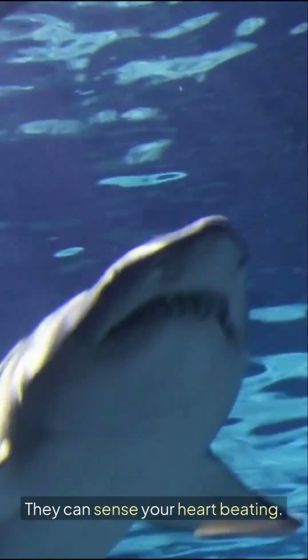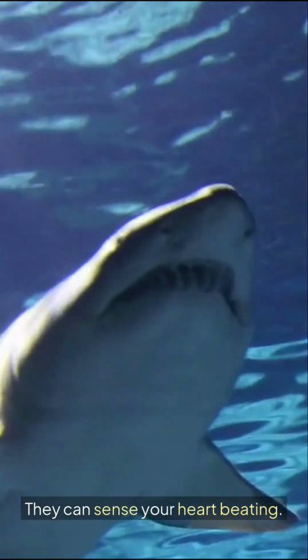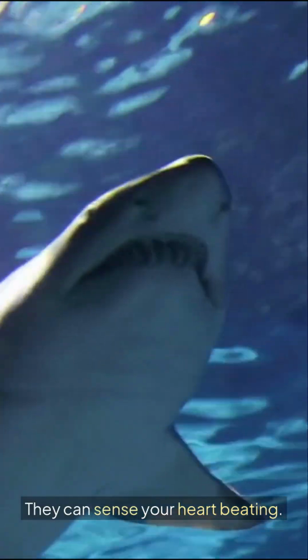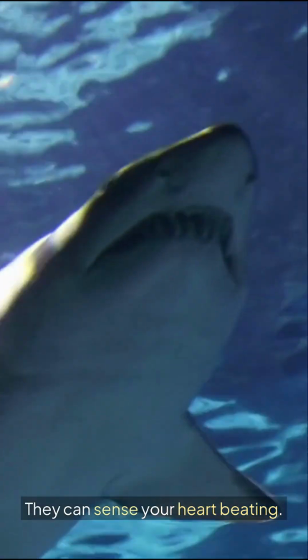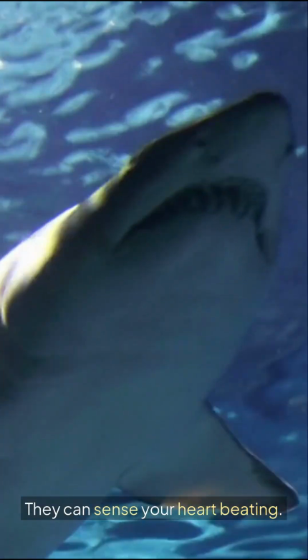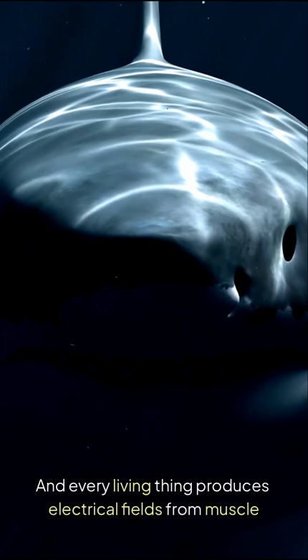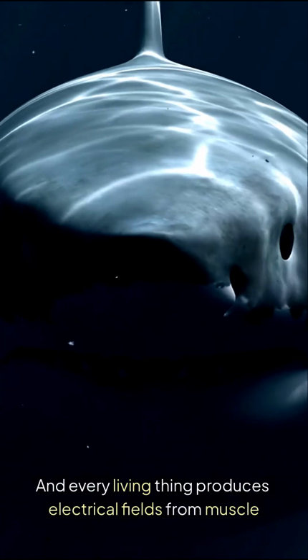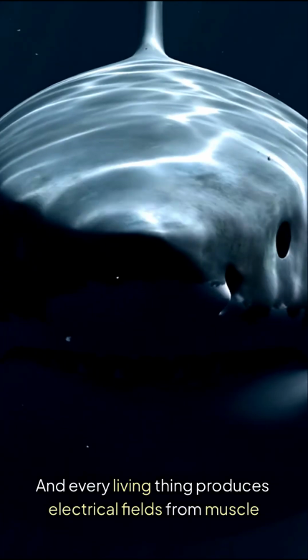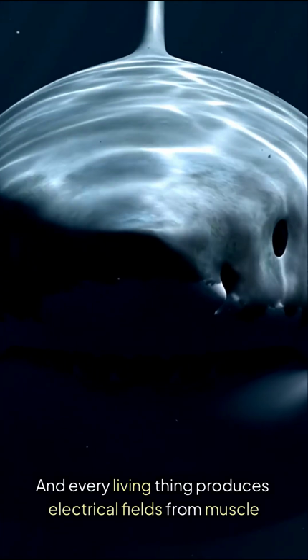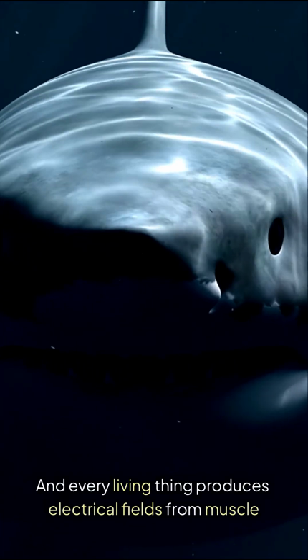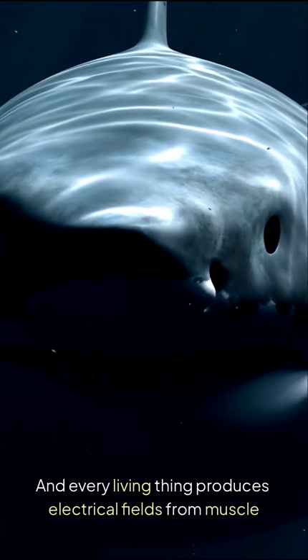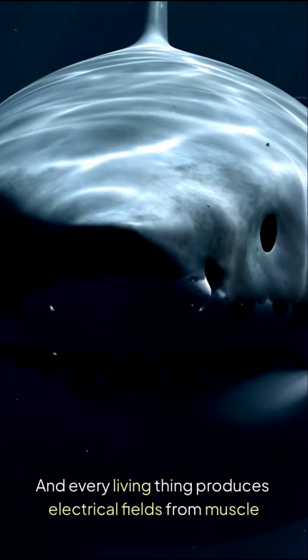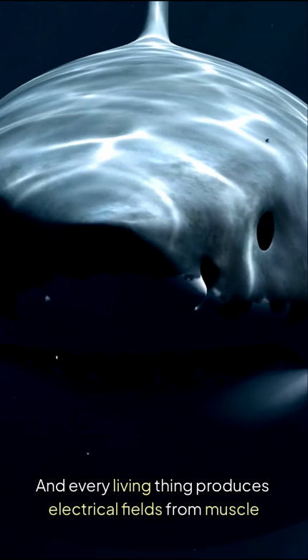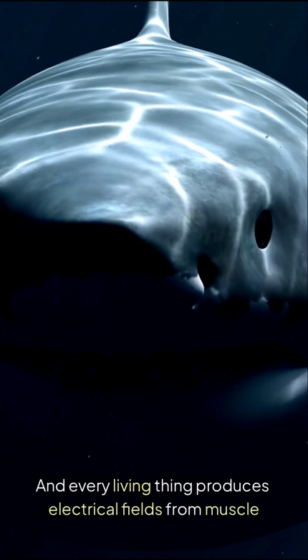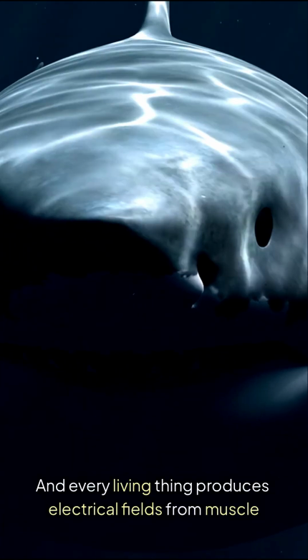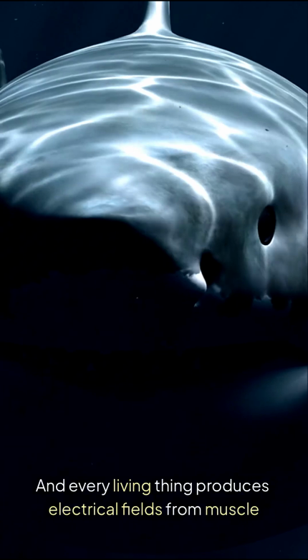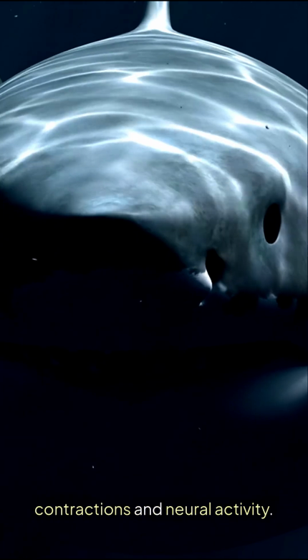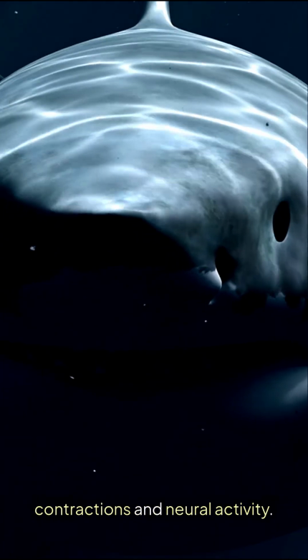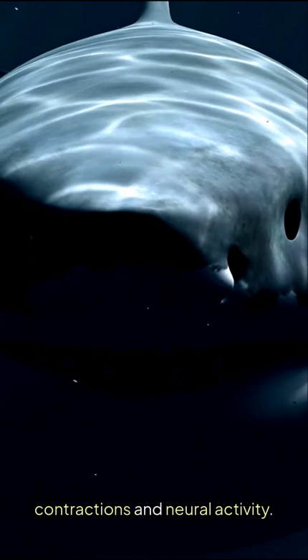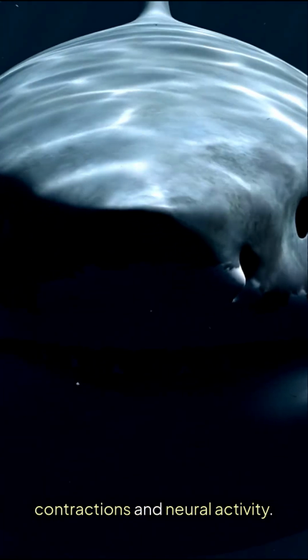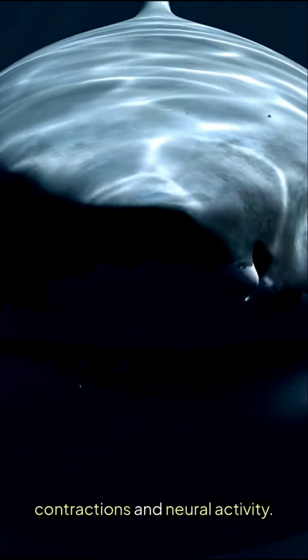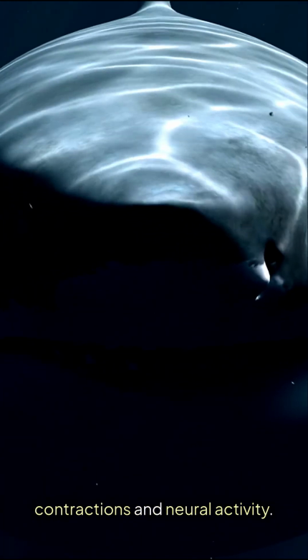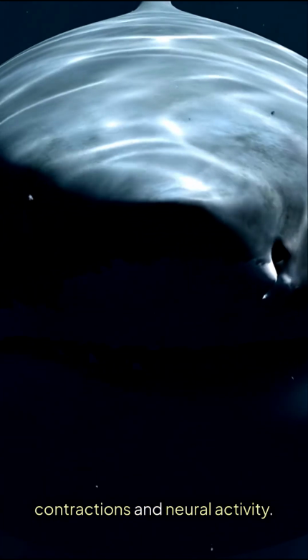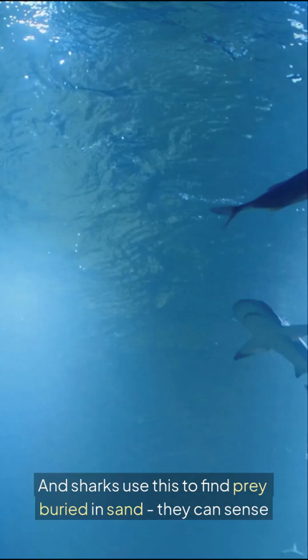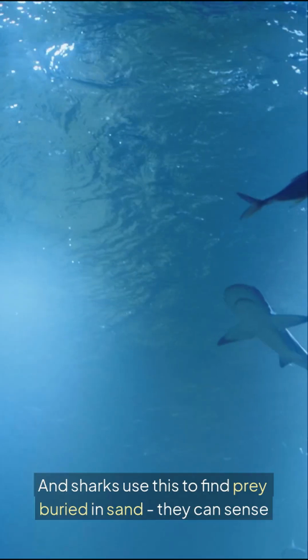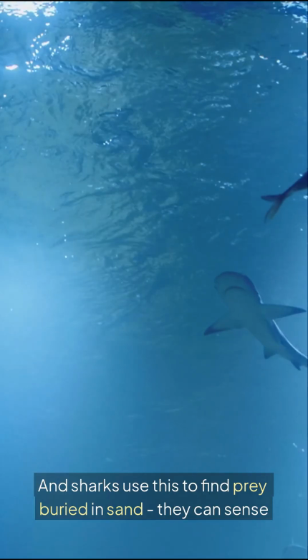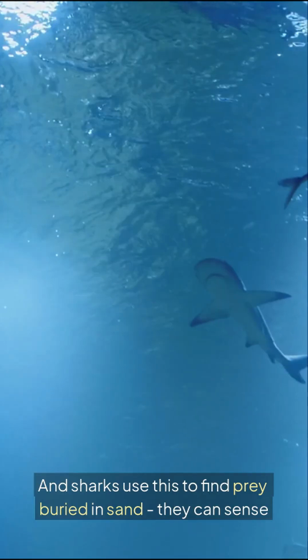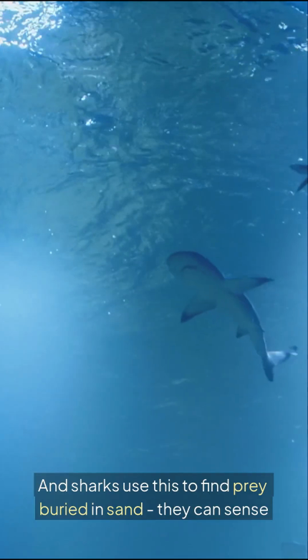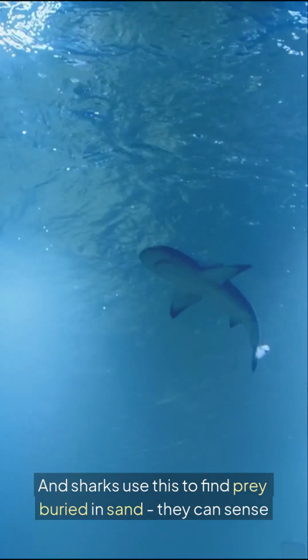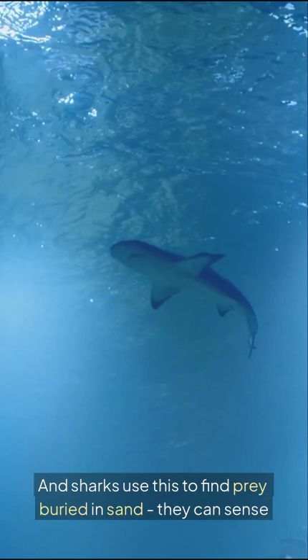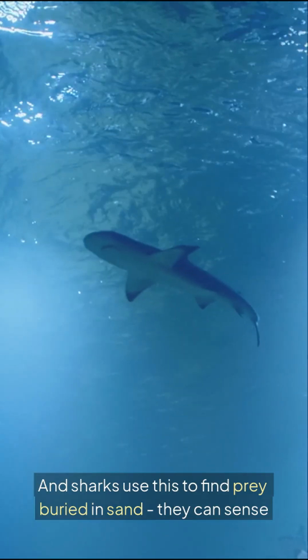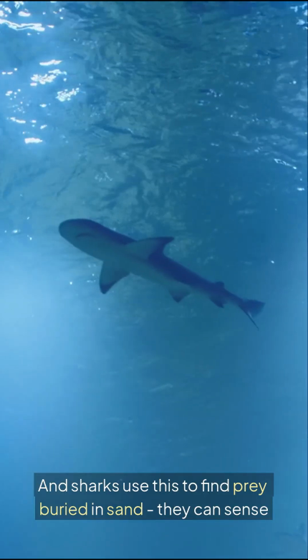They can sense your heart beating. Every living thing produces electrical fields from muscle contractions and neural activity, and sharks use this to find prey buried in sand.